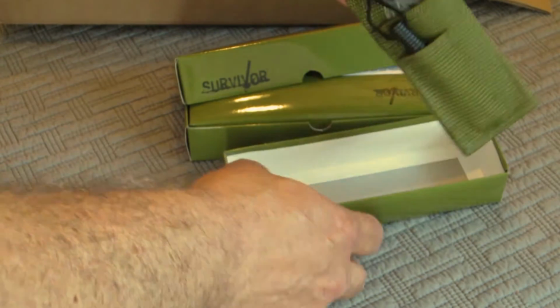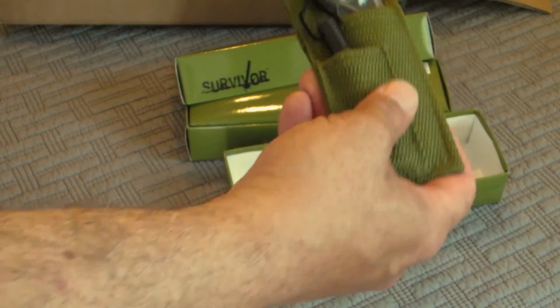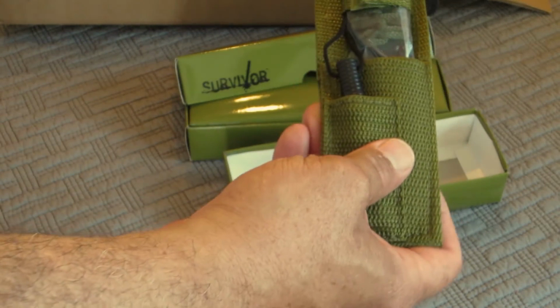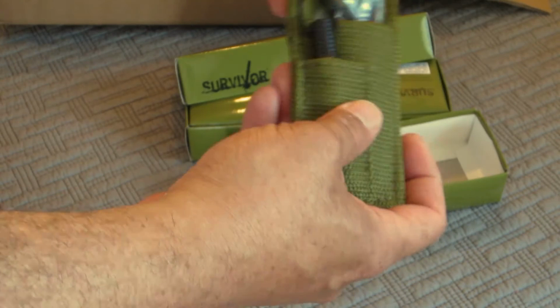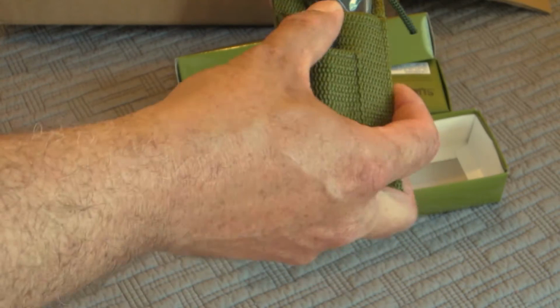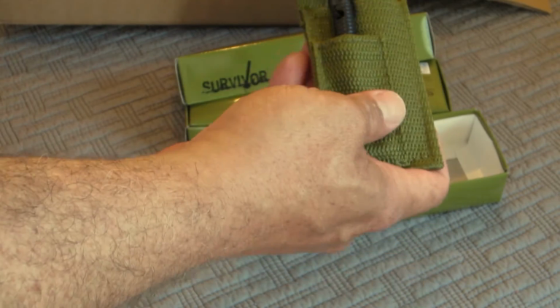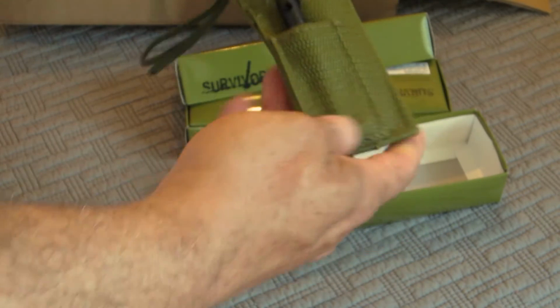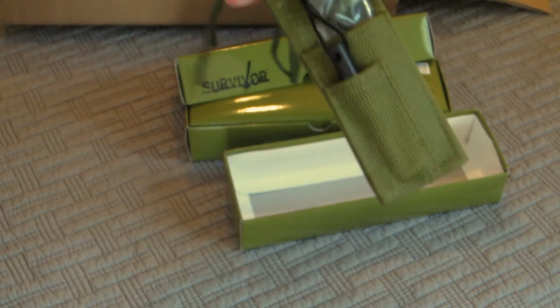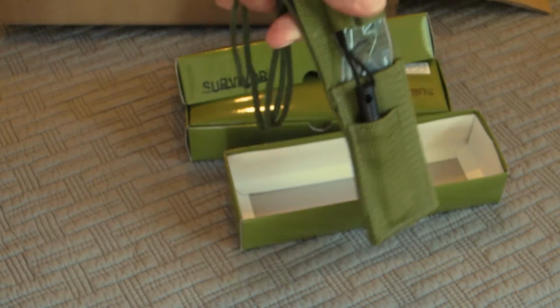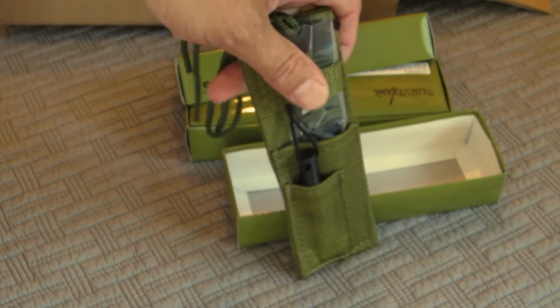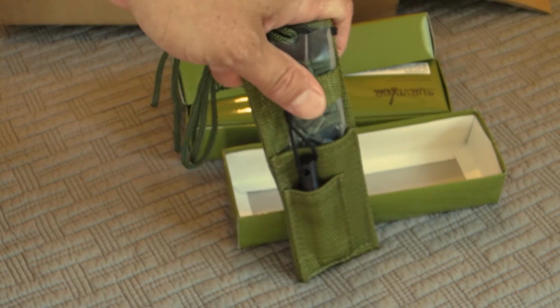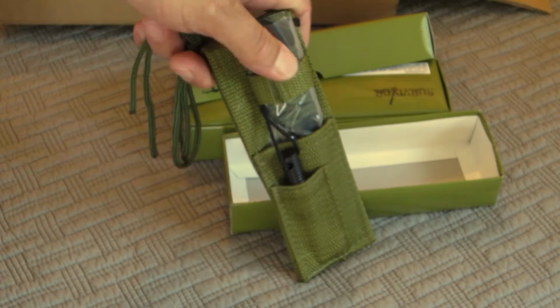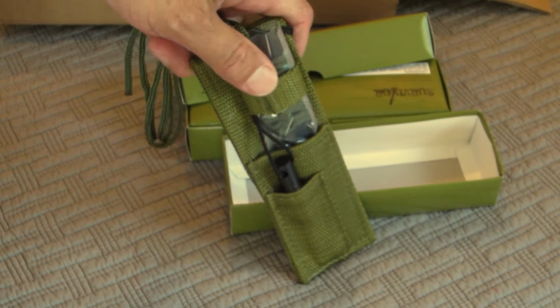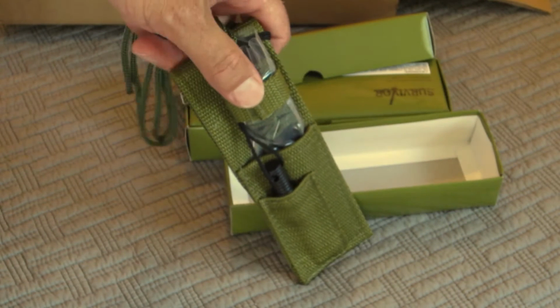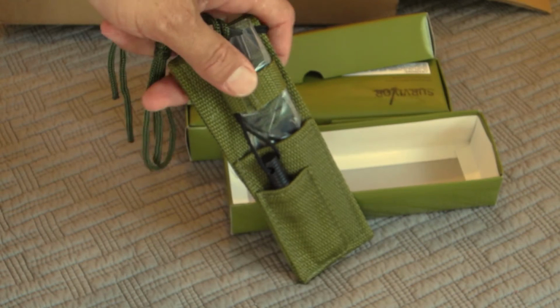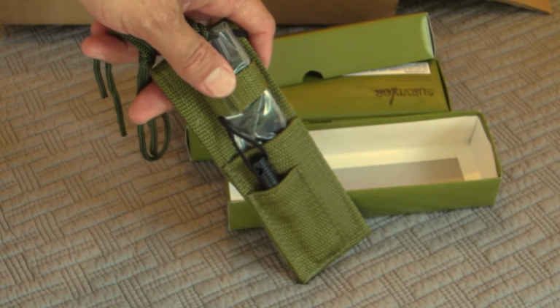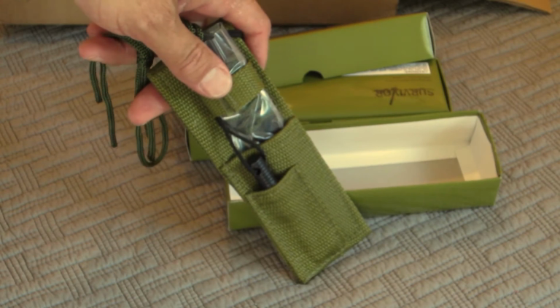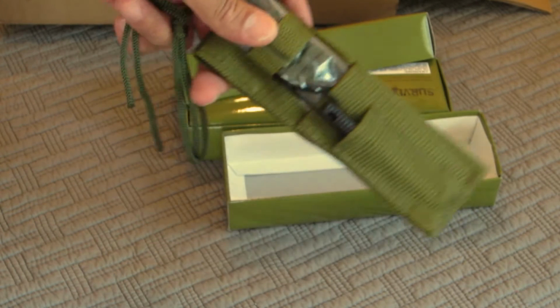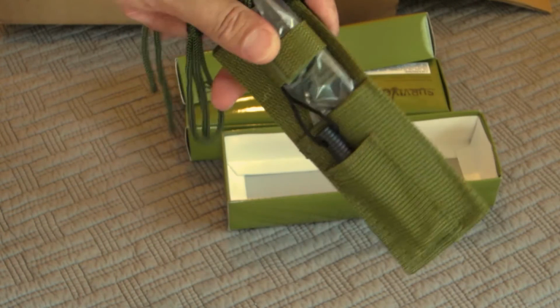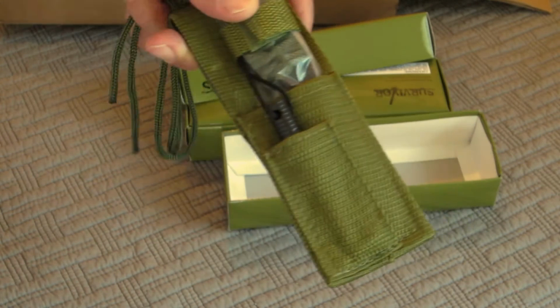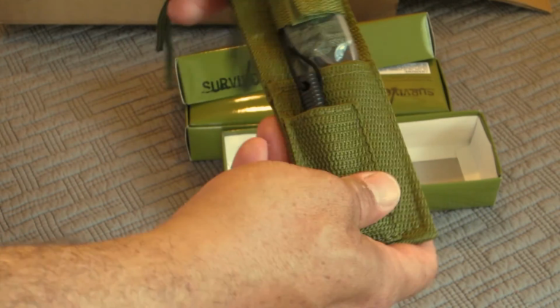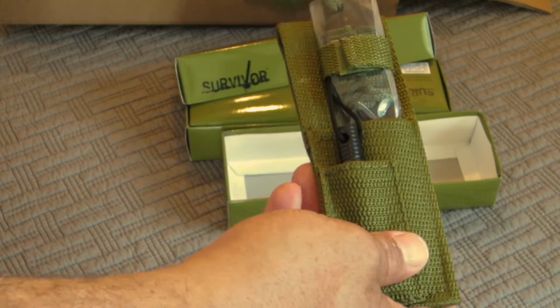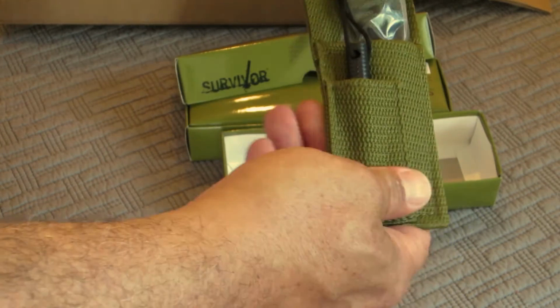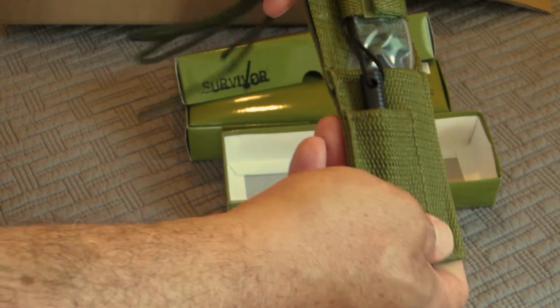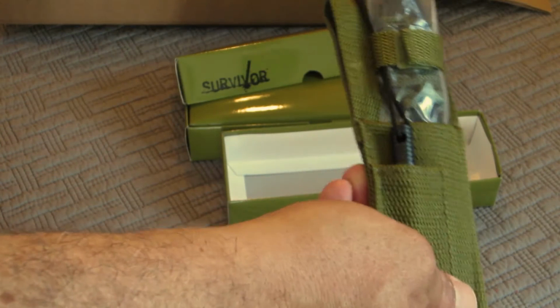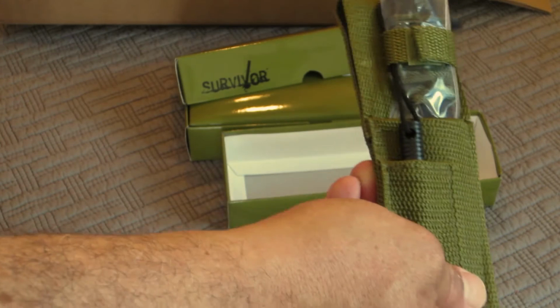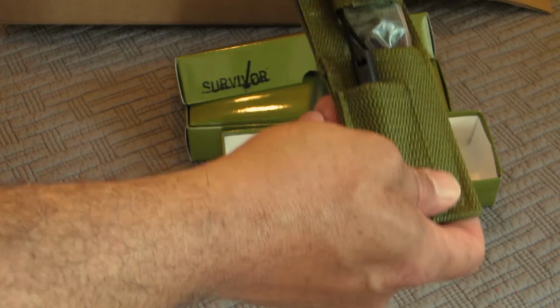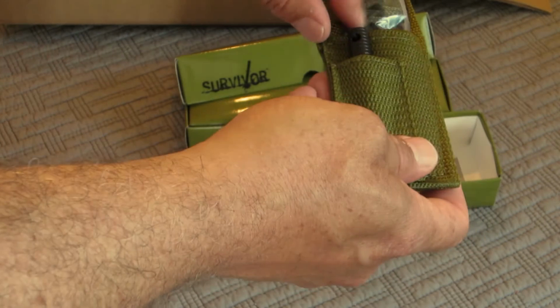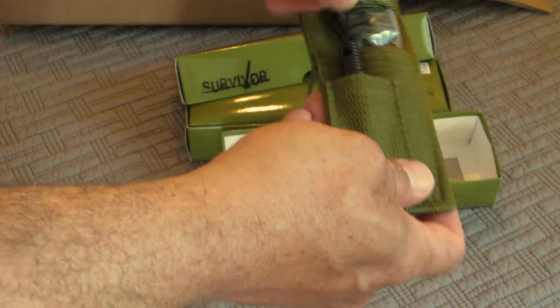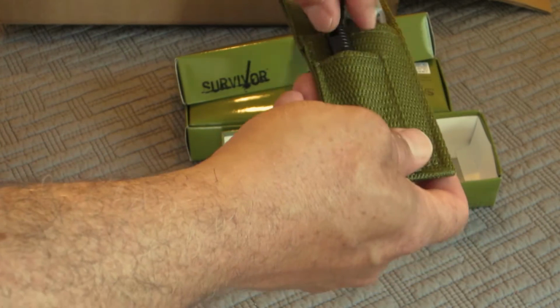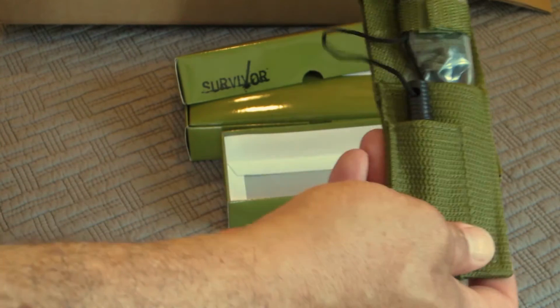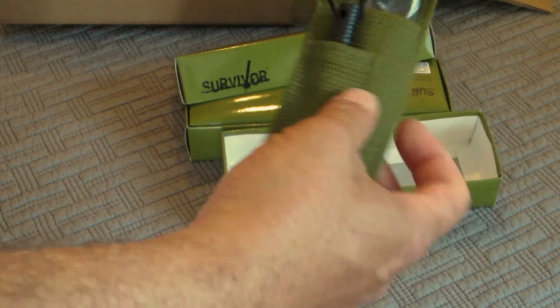Bought this off Amazon — they were dirt cheap. I'd seen them before and I think they were like $7.83, but now they're like $4.83. I didn't buy them back then, but I decided to go ahead and buy it now.